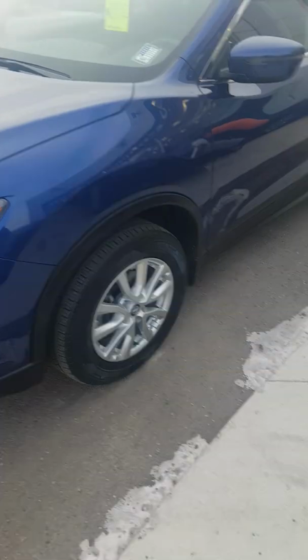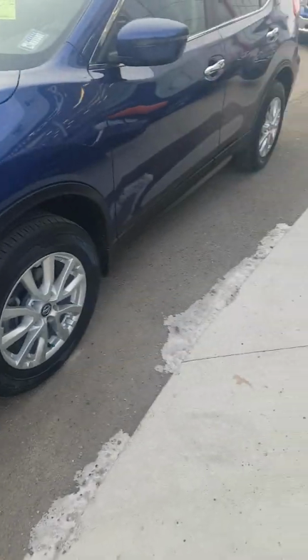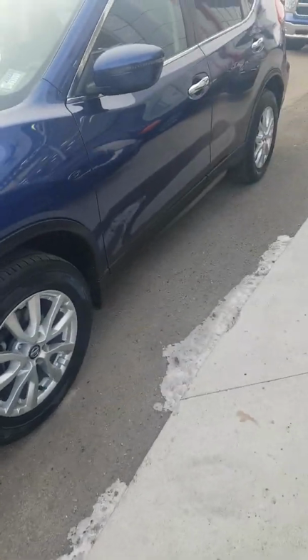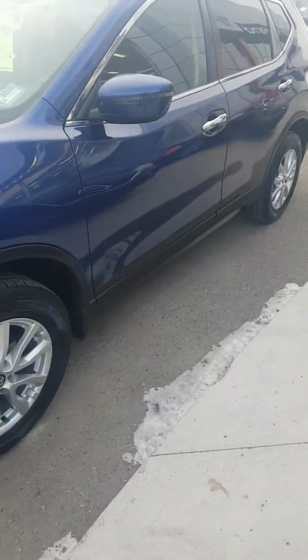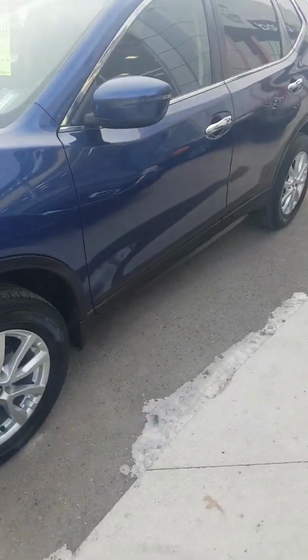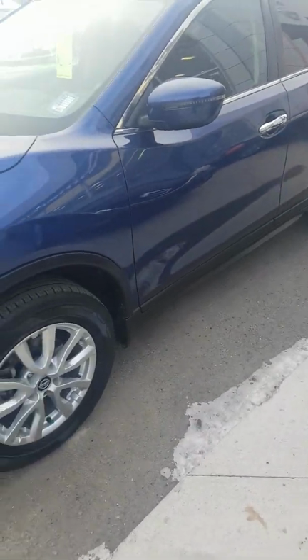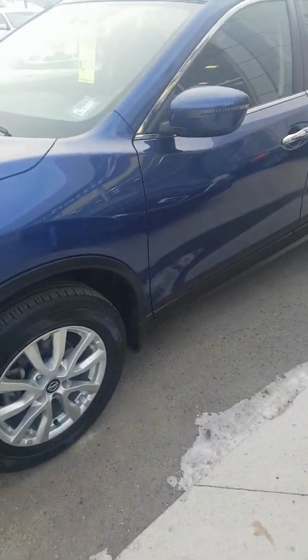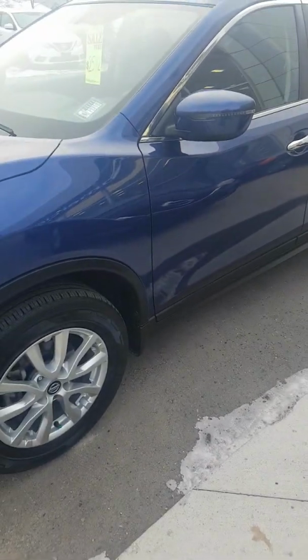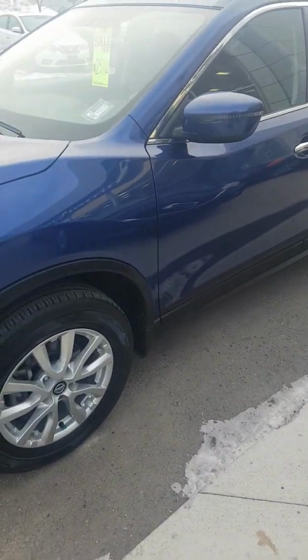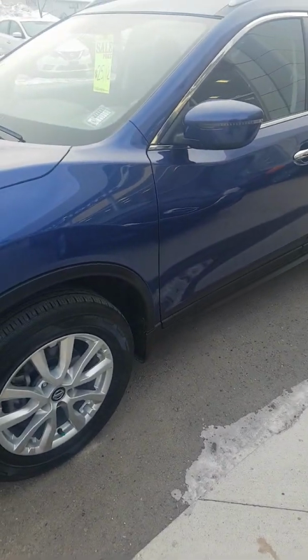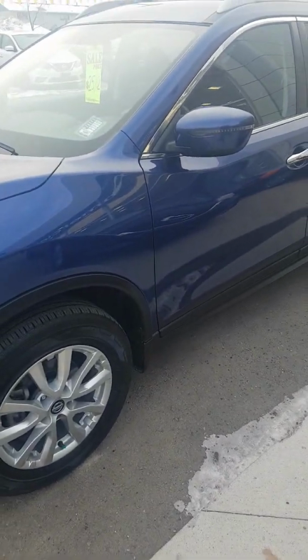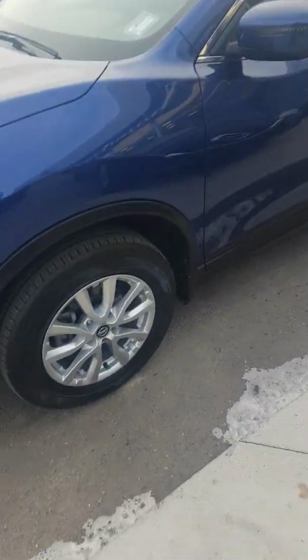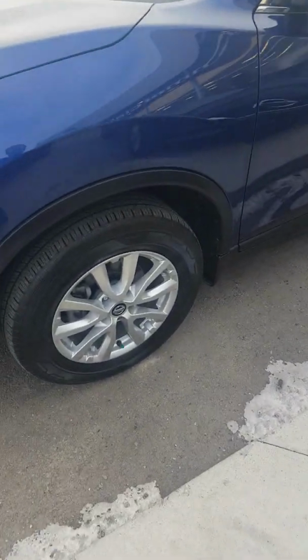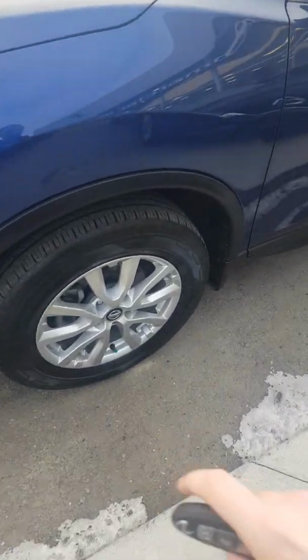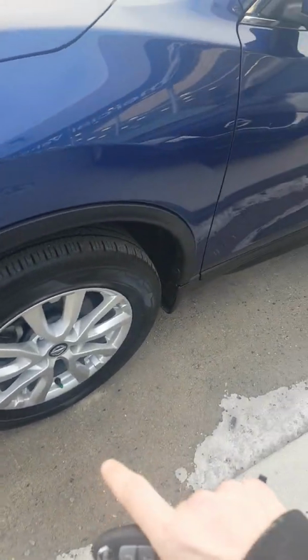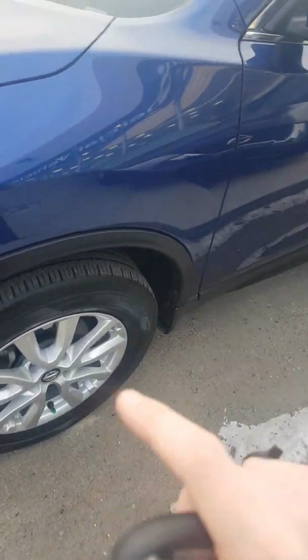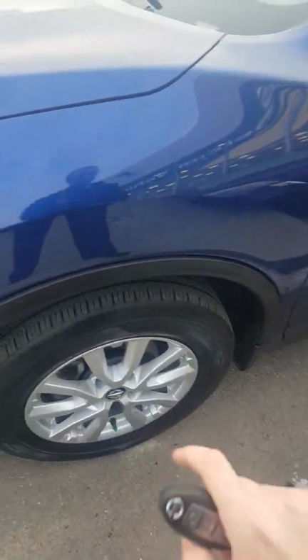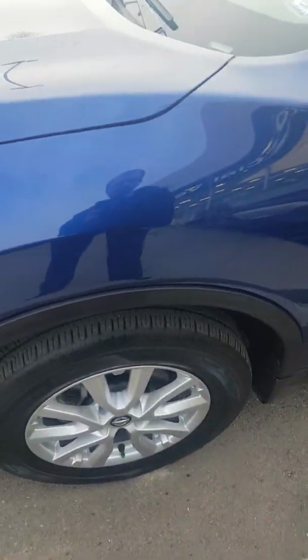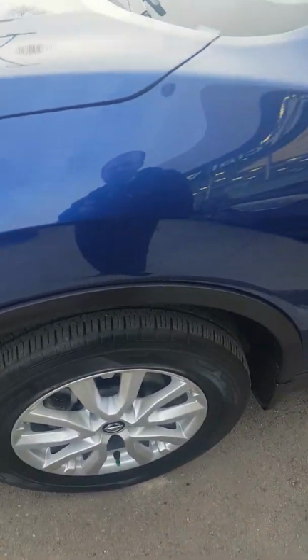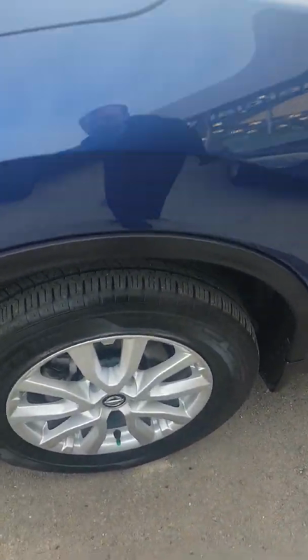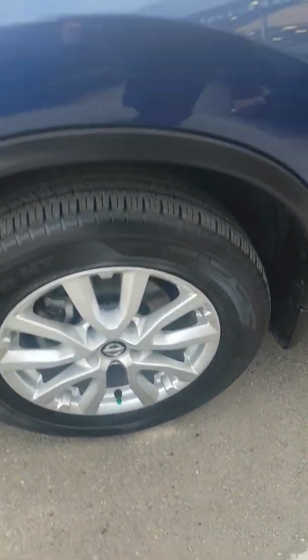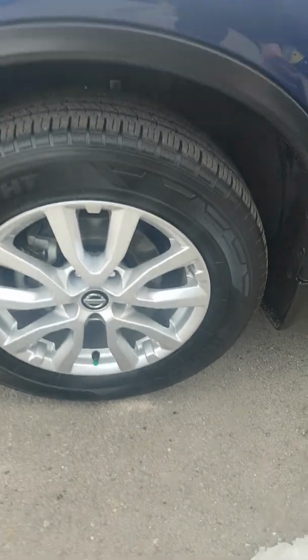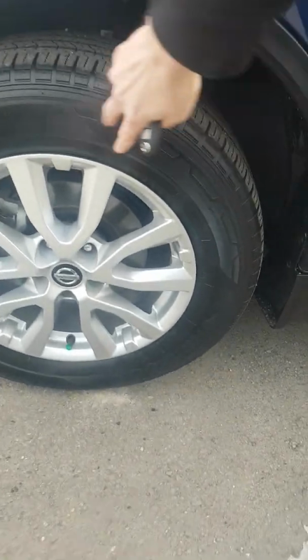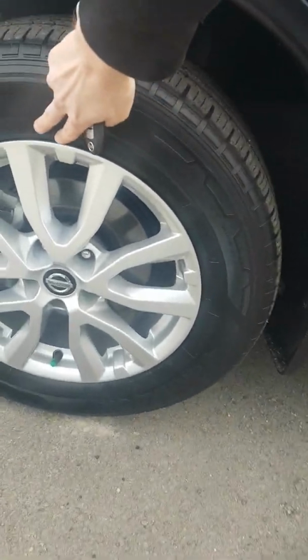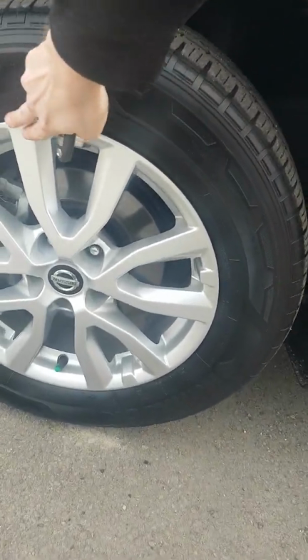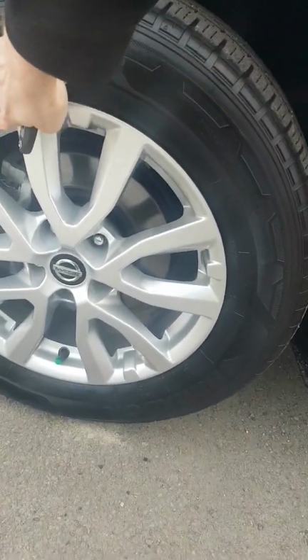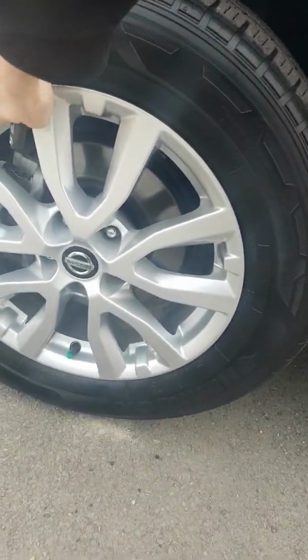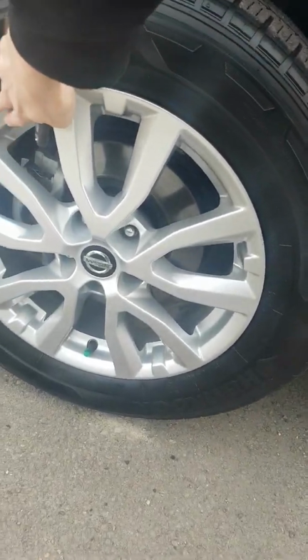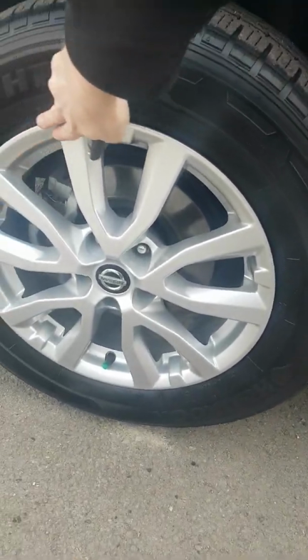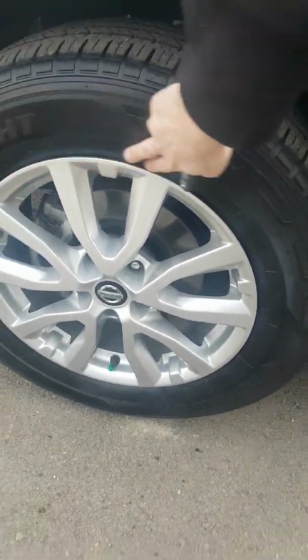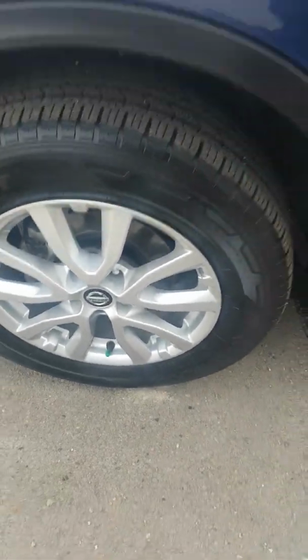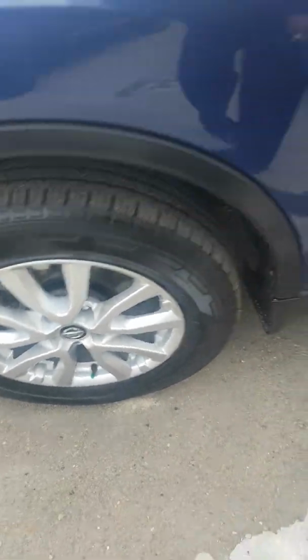Coming down on the side here, we are sitting on 17-inch alloys on some DynaPro rubber.